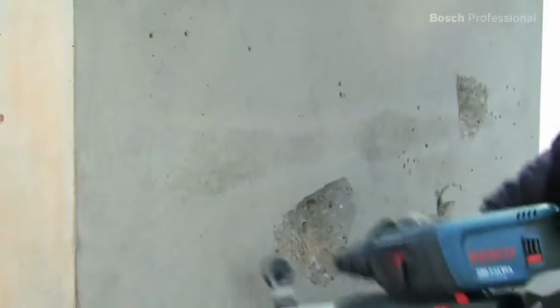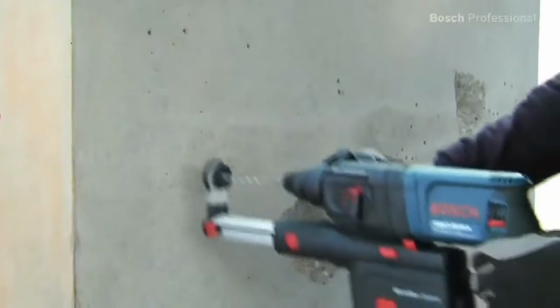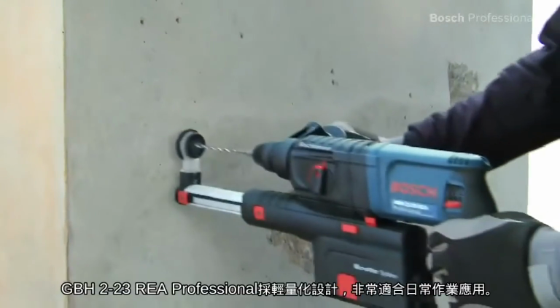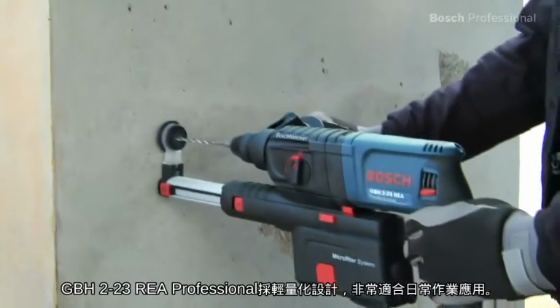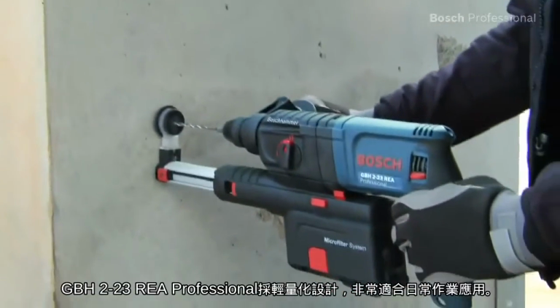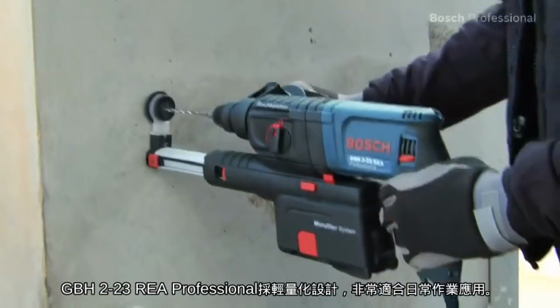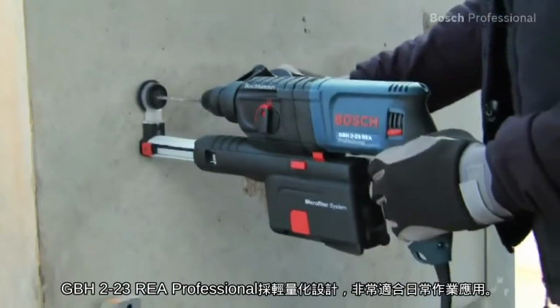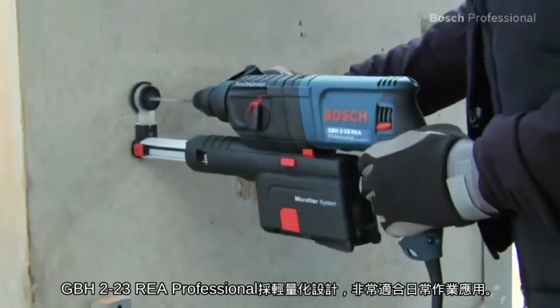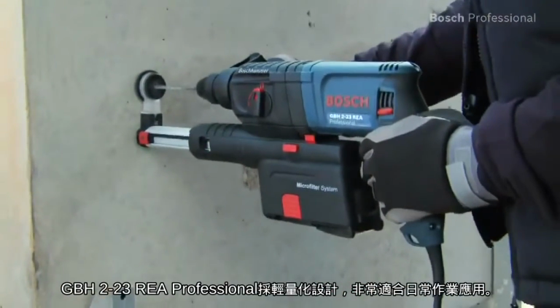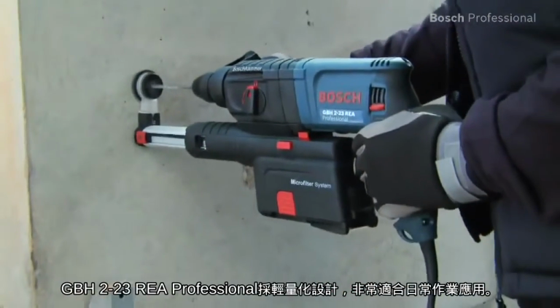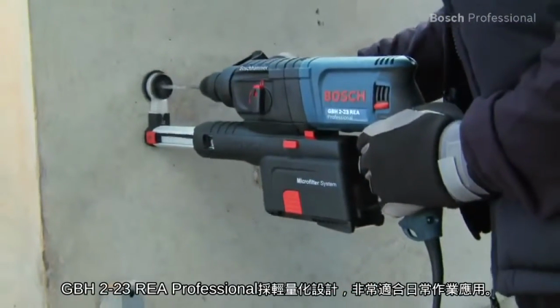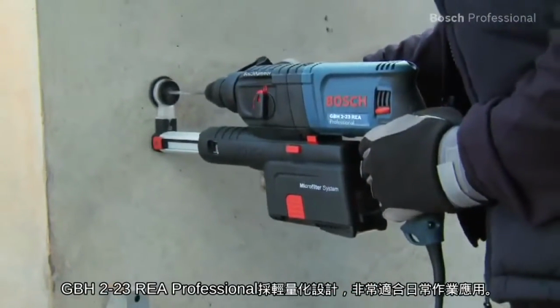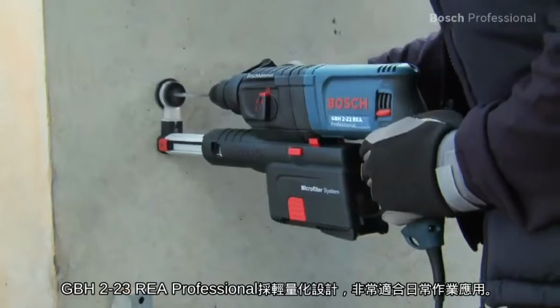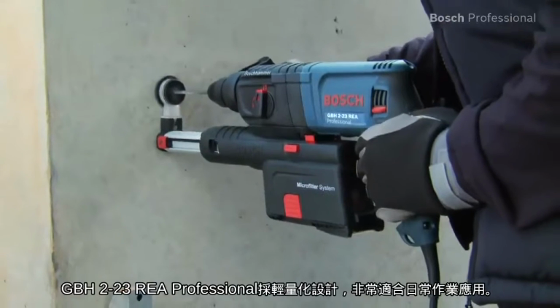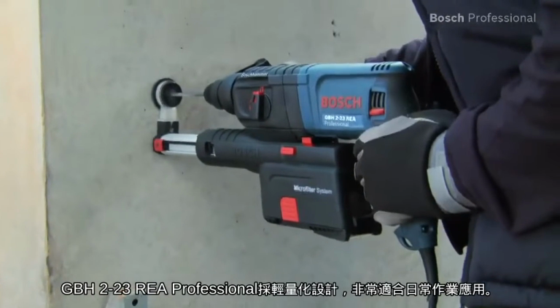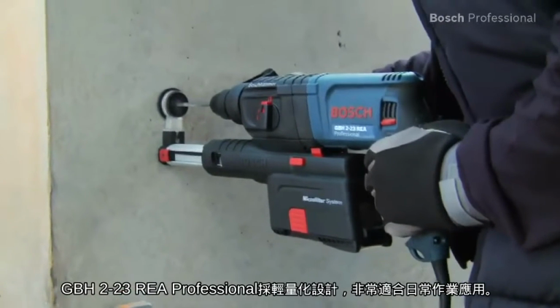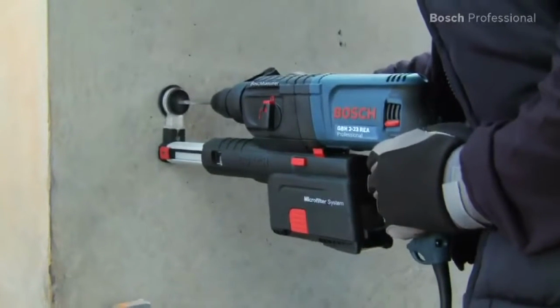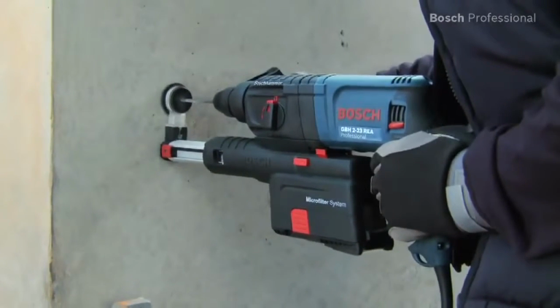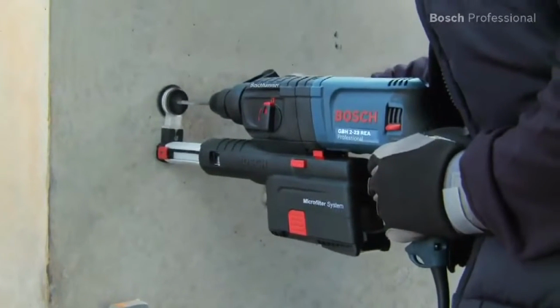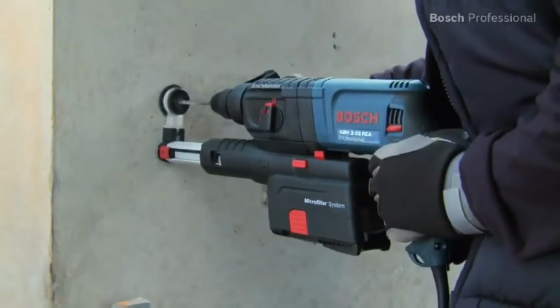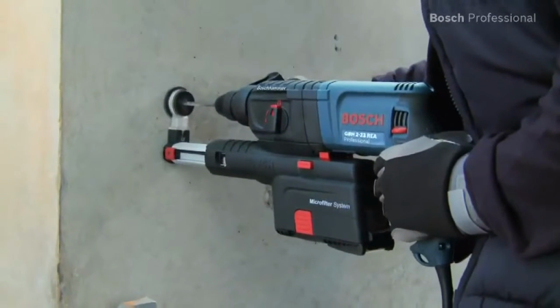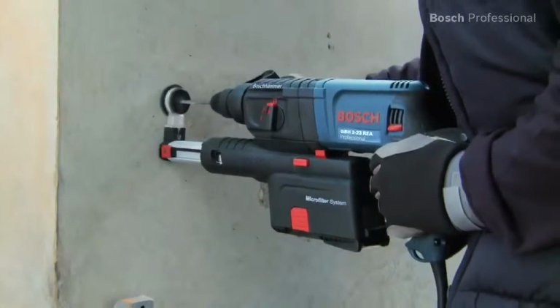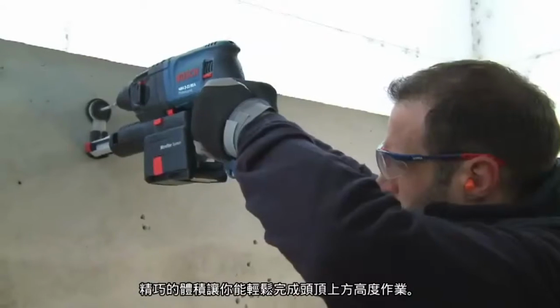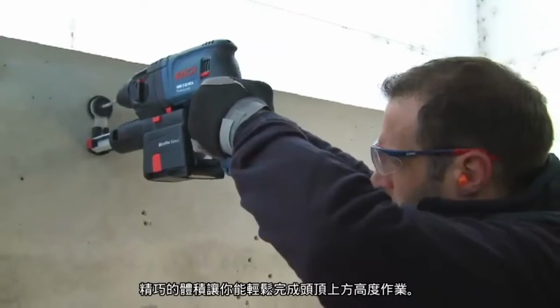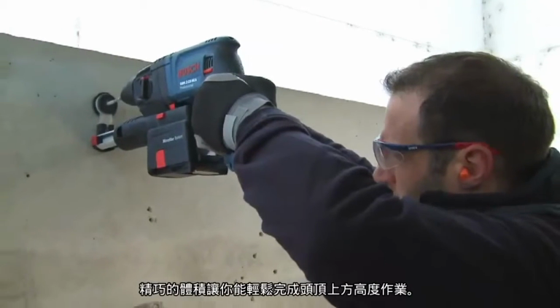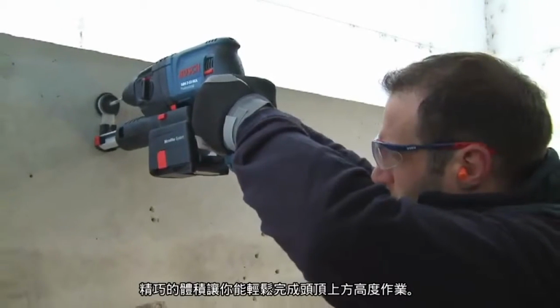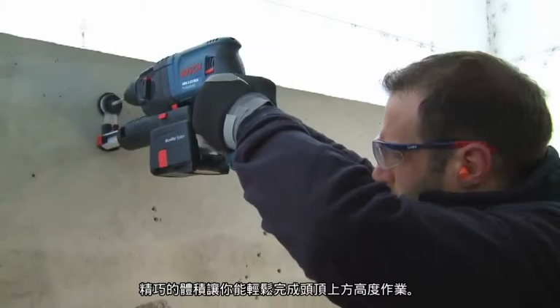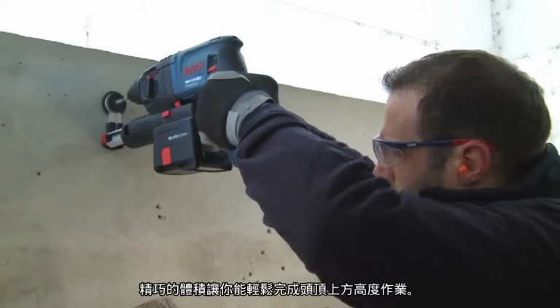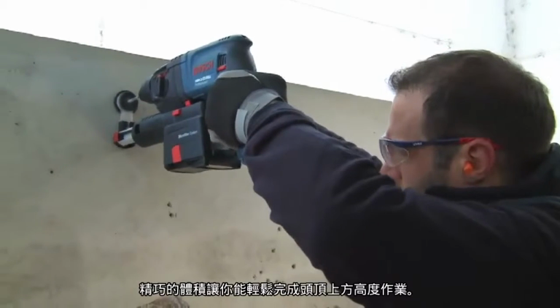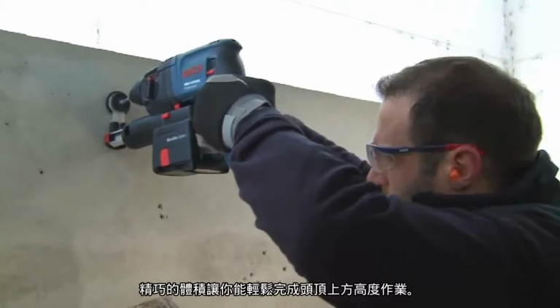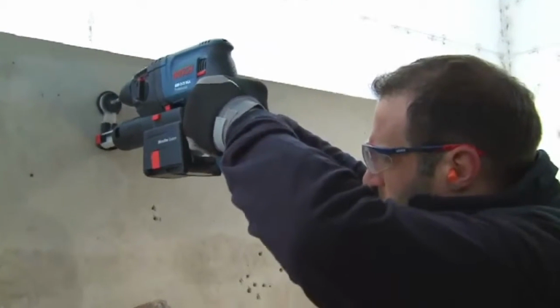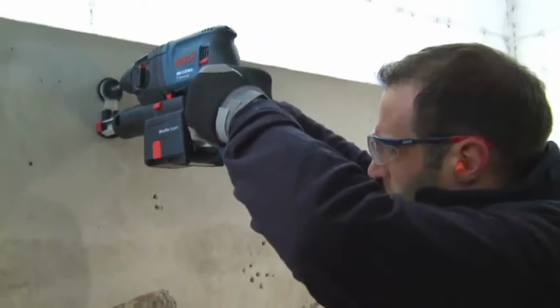The GBH-223 REA Professional is ideal for everyday use and impresses with its low weight. Thanks to its extremely compact design, you can also work comfortably overhead.